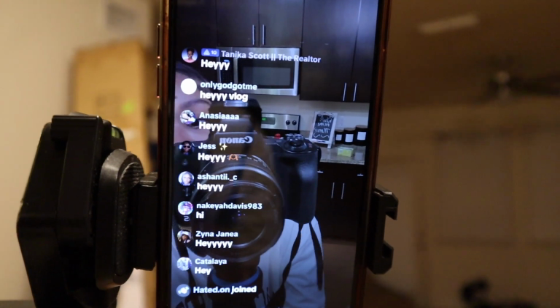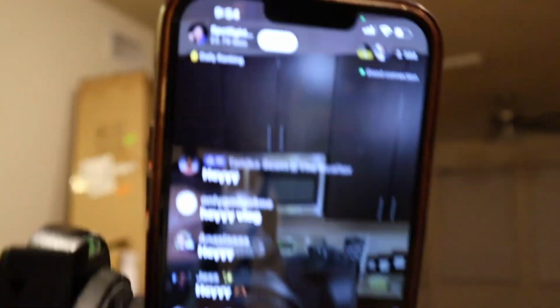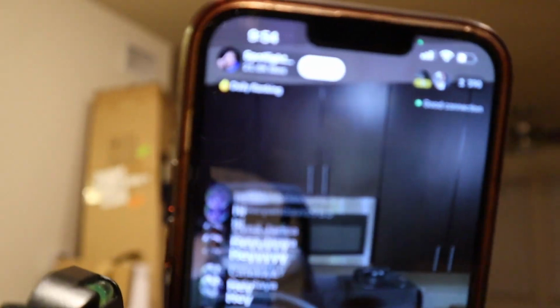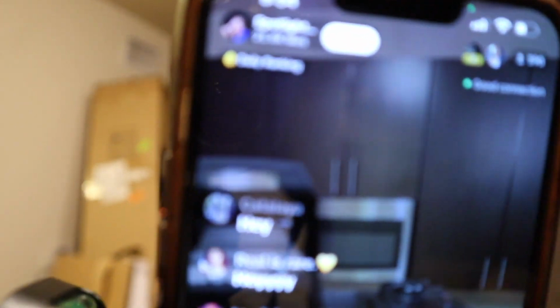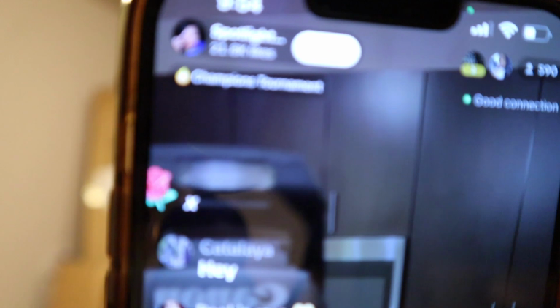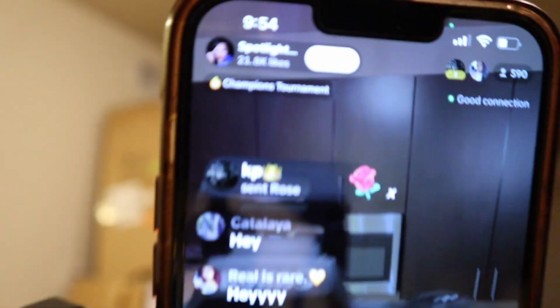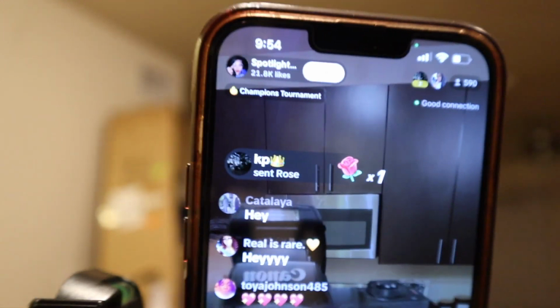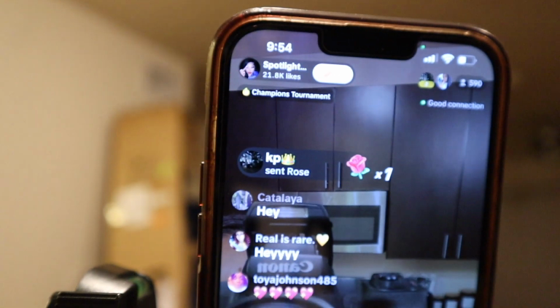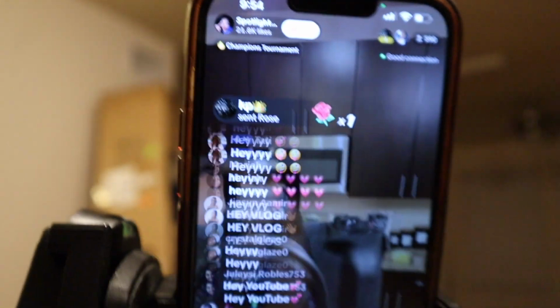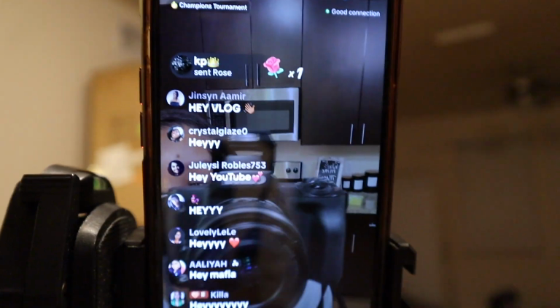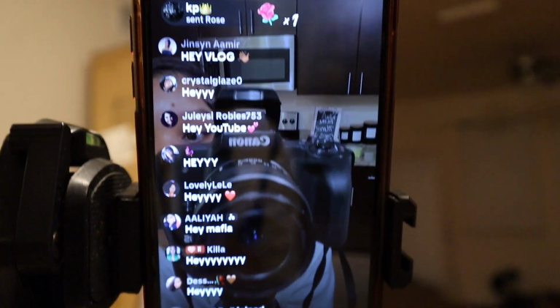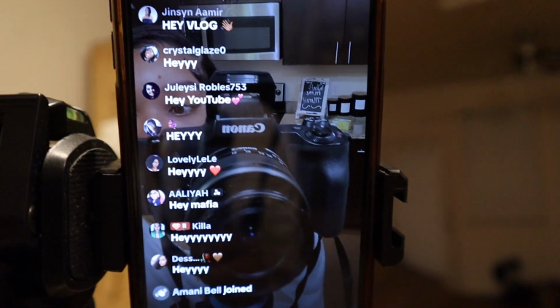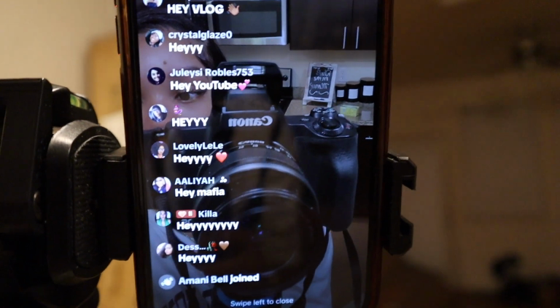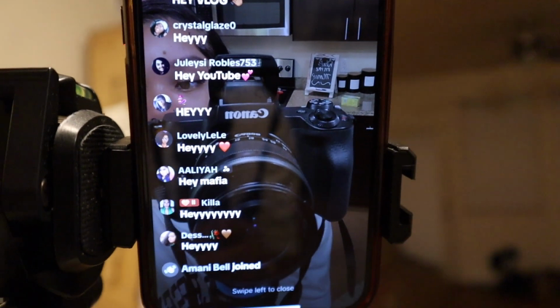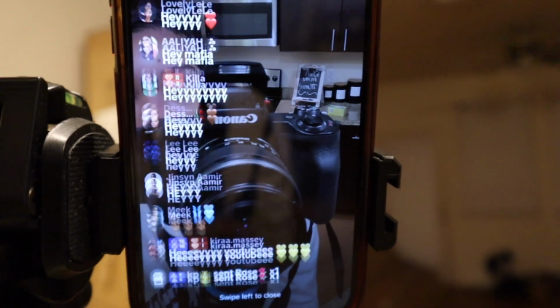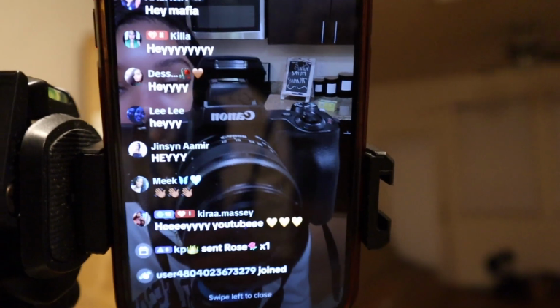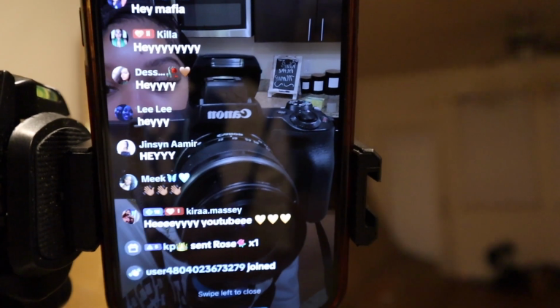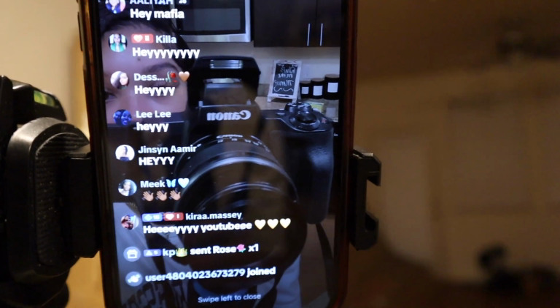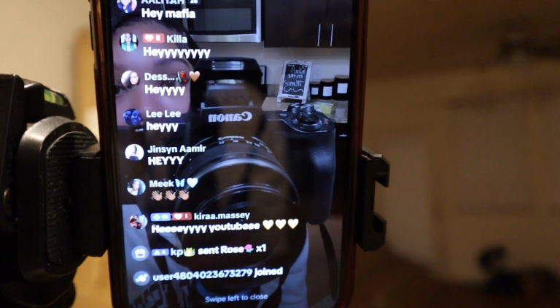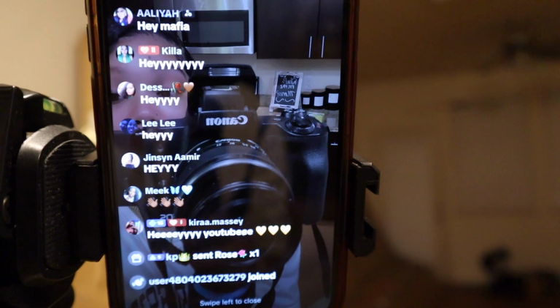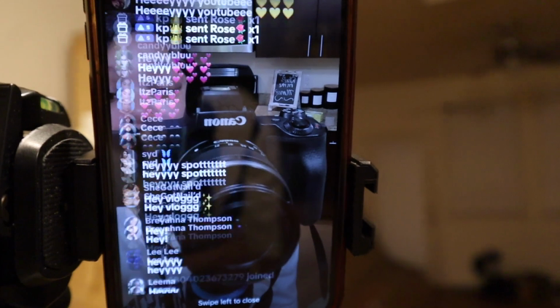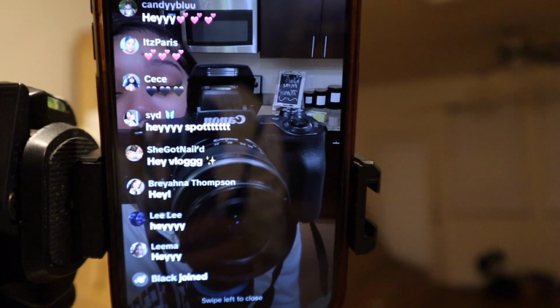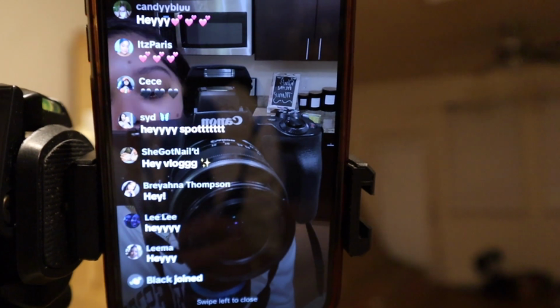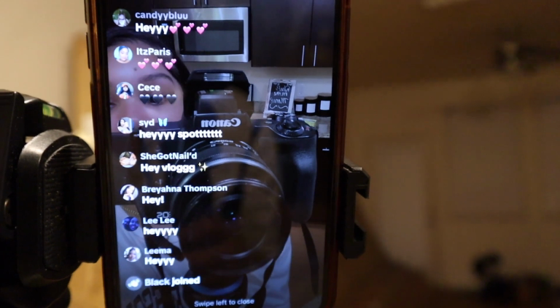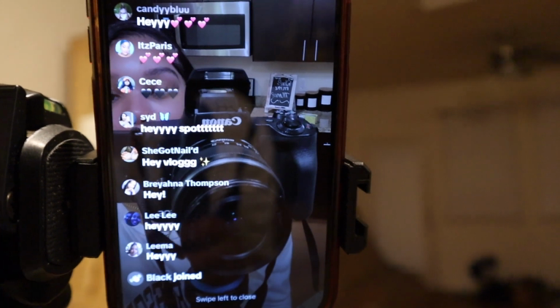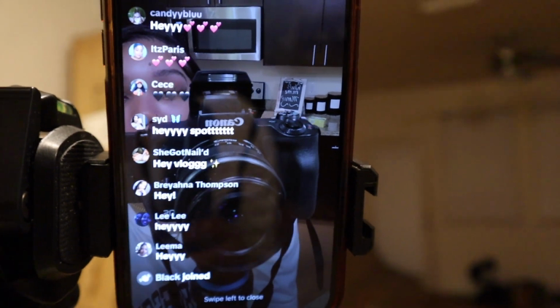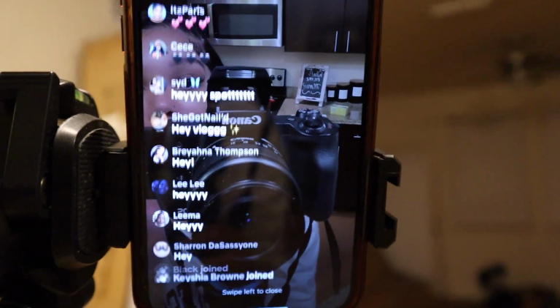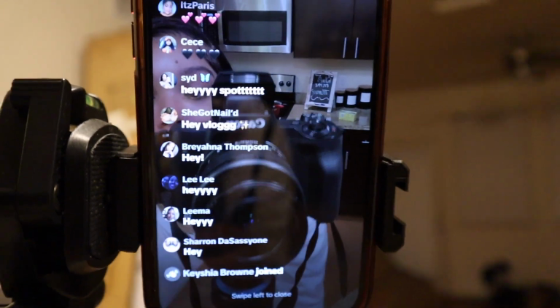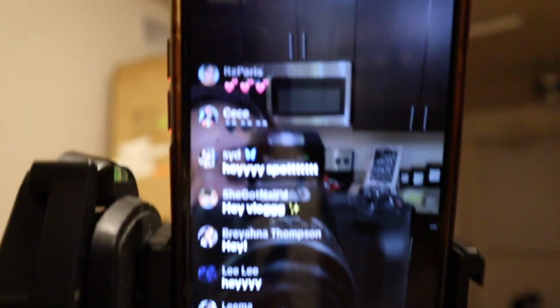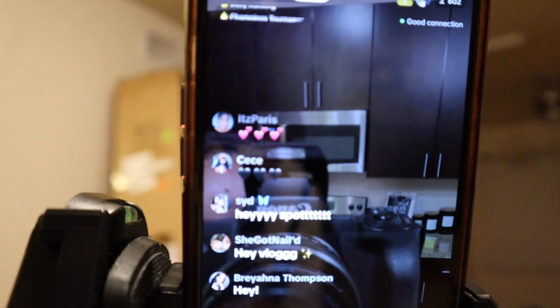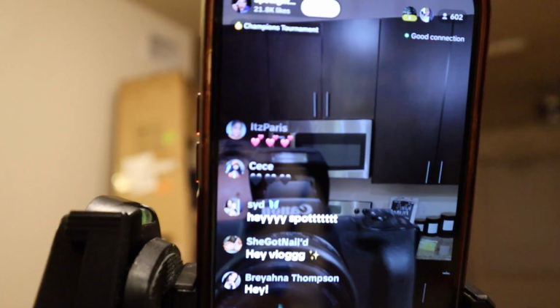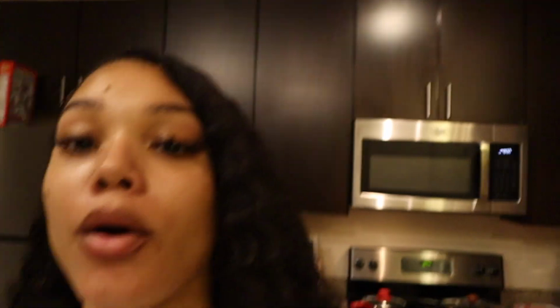We got 21,000 likes on the vlog right now. We'll probably have 100 by the end of the night — we're aiming for 100,000 likes by the end.